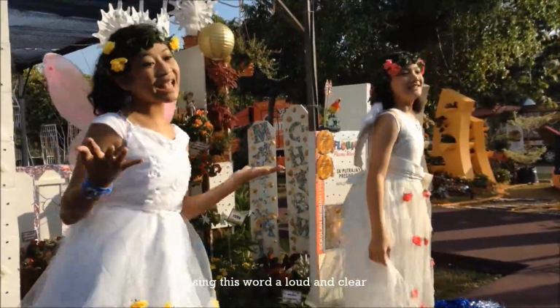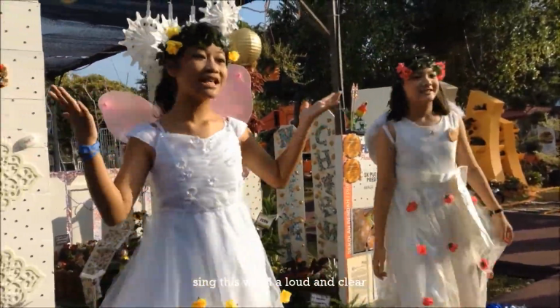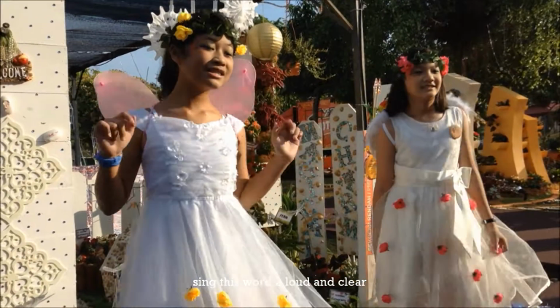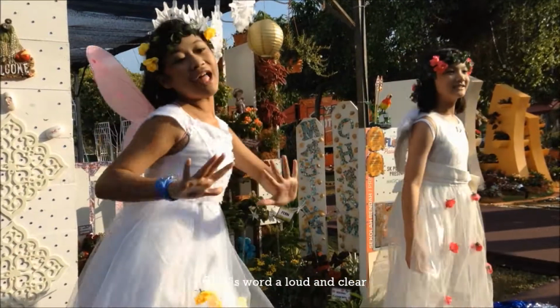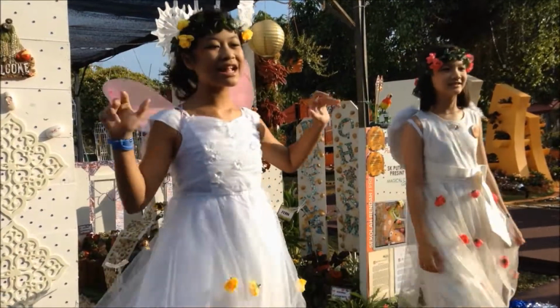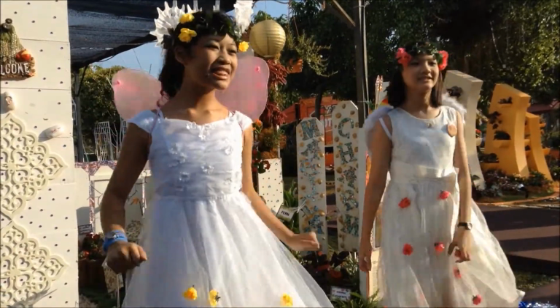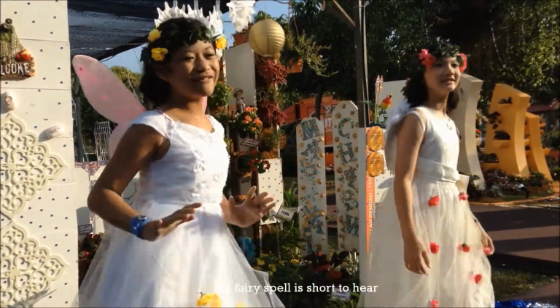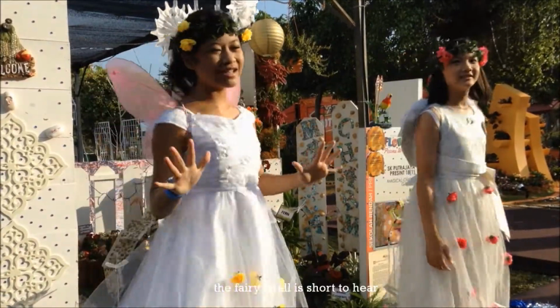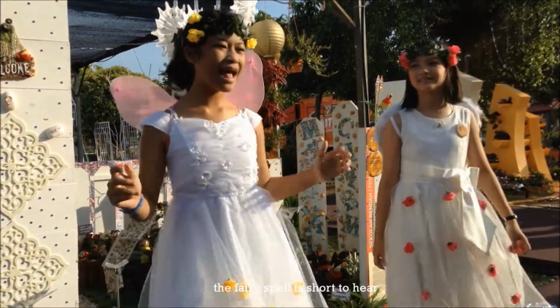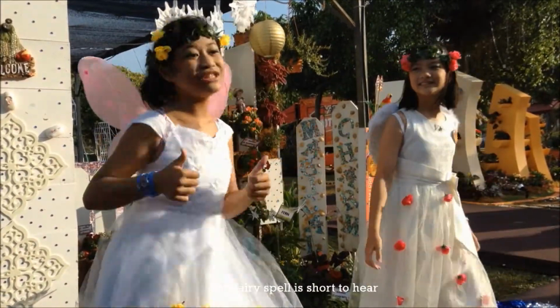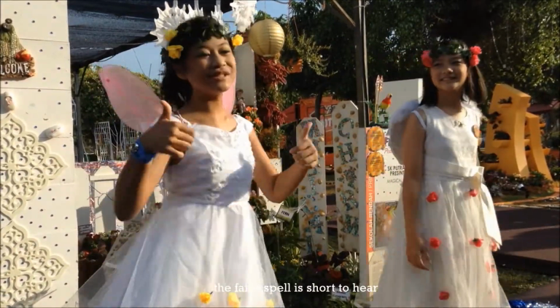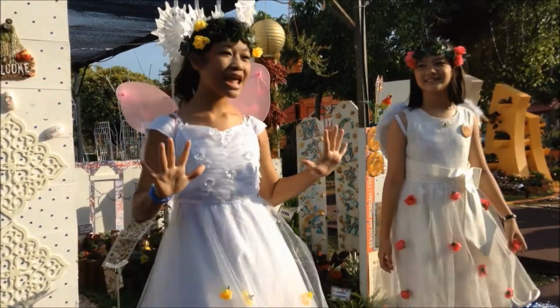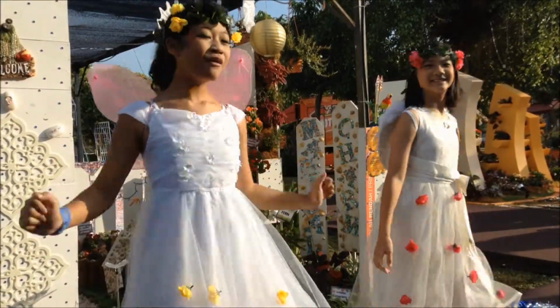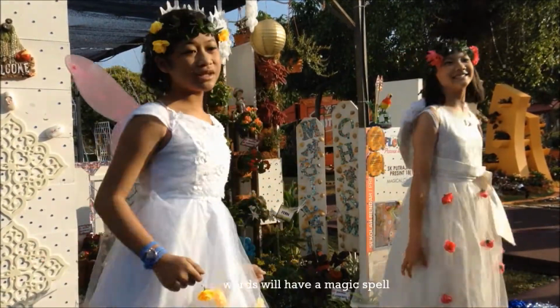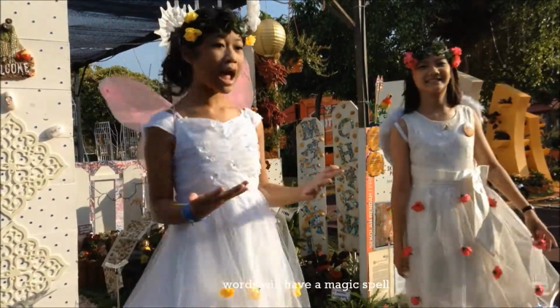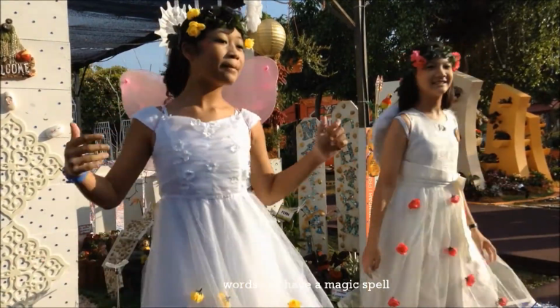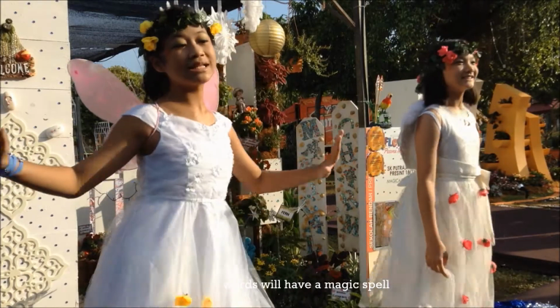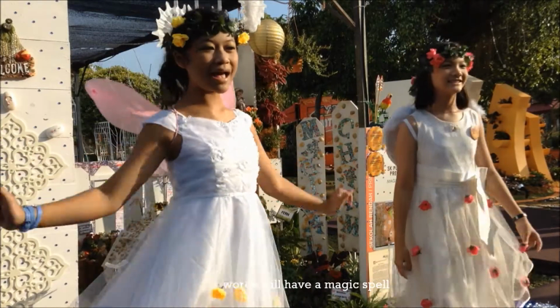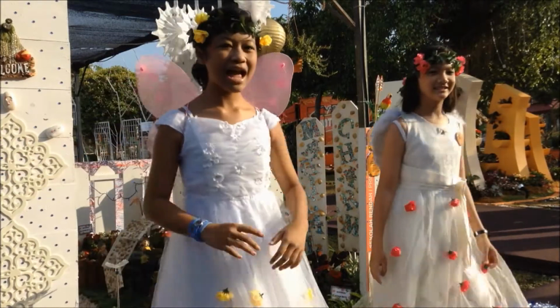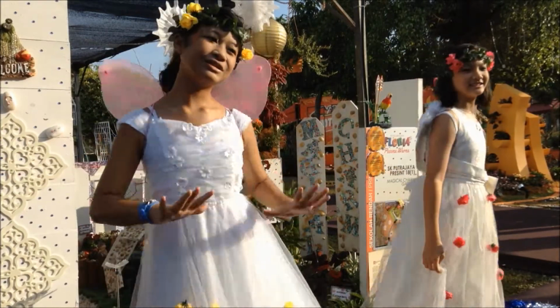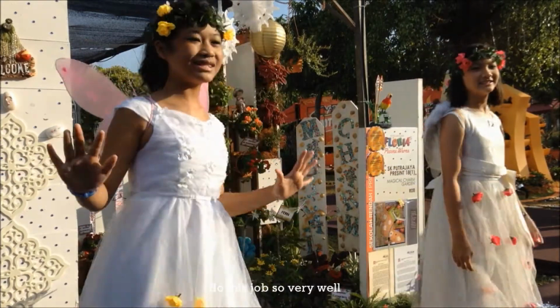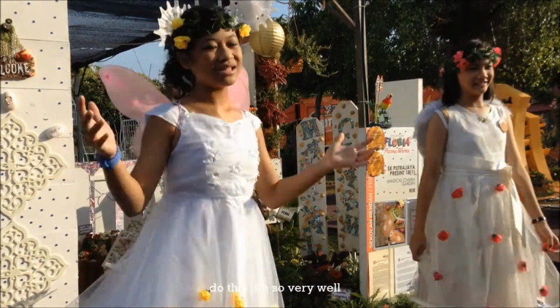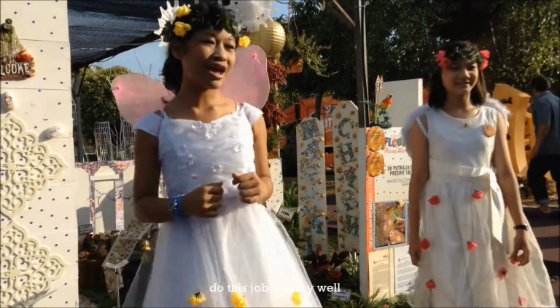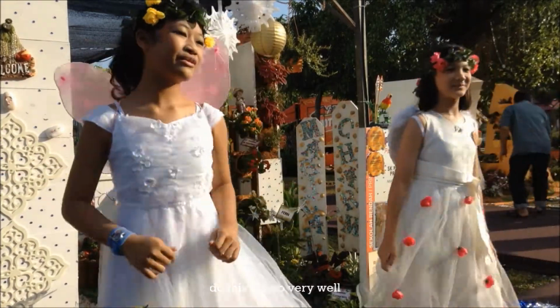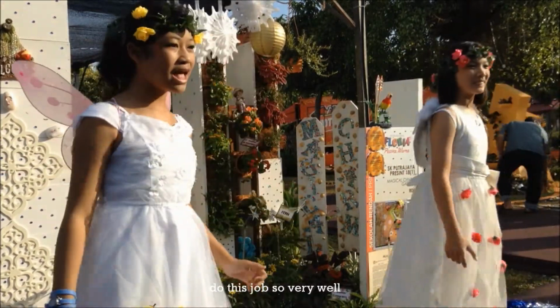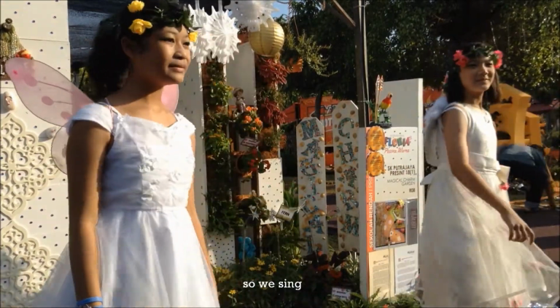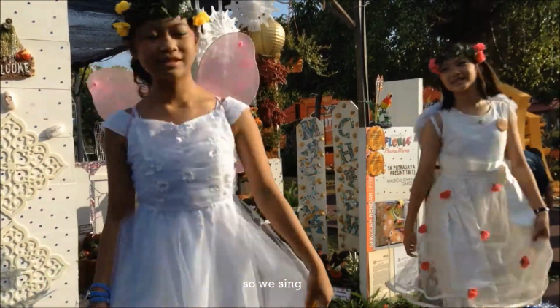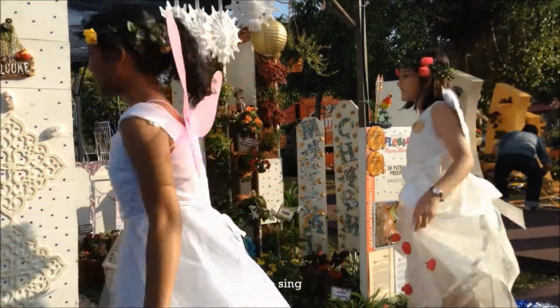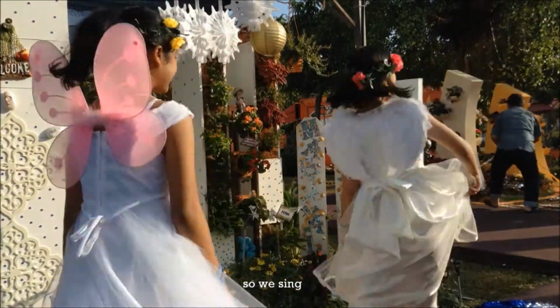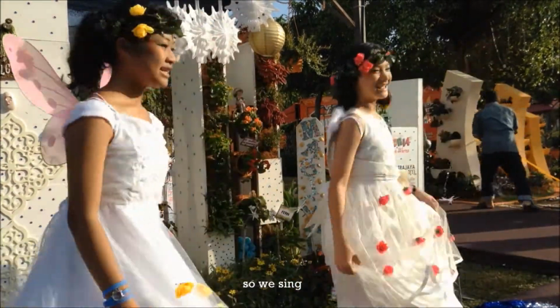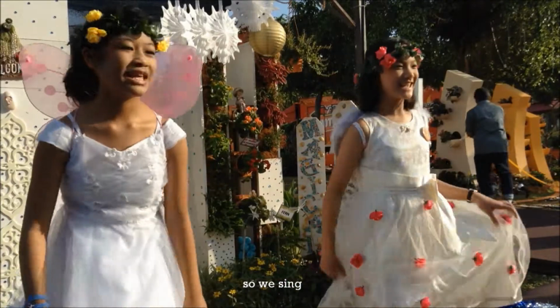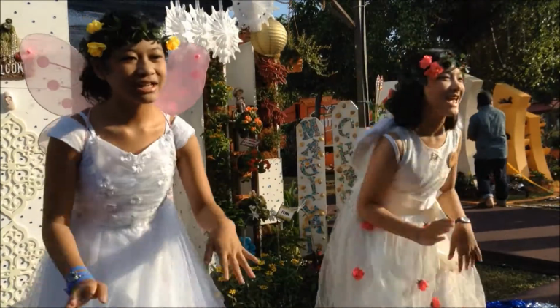Sing these words out loud and clear, the fairy spell is short to hear. Words will help the magic spell do its job so very well. So we sing,